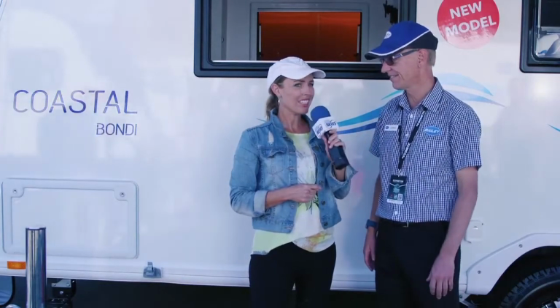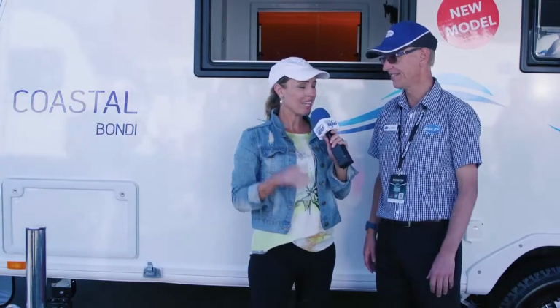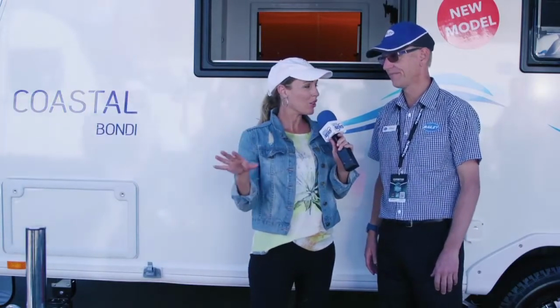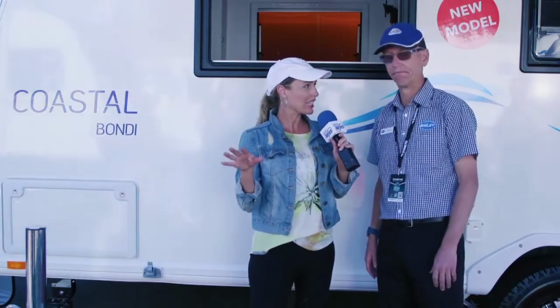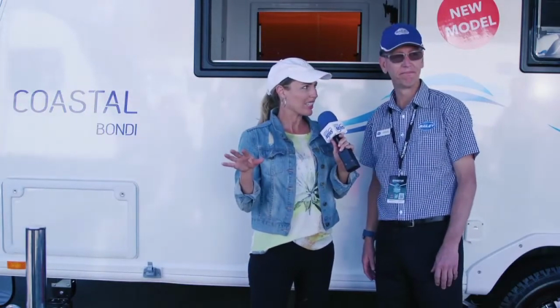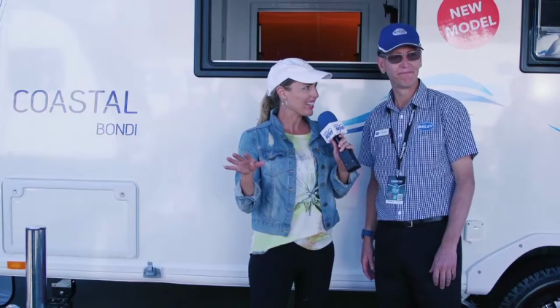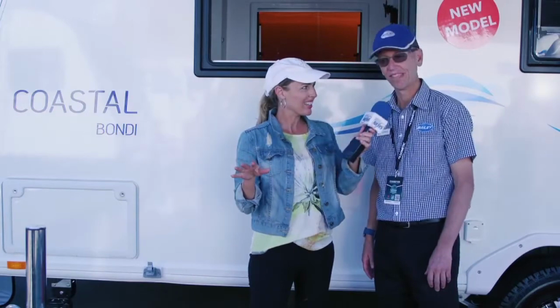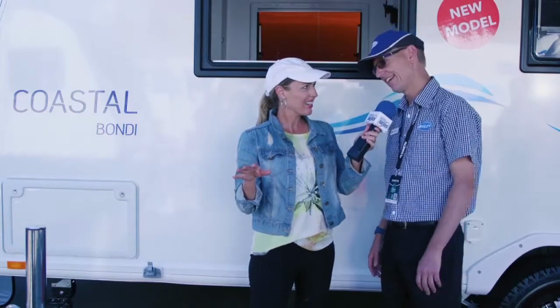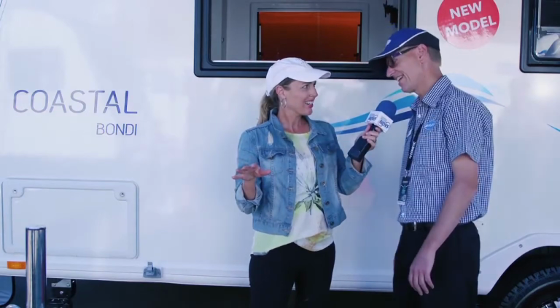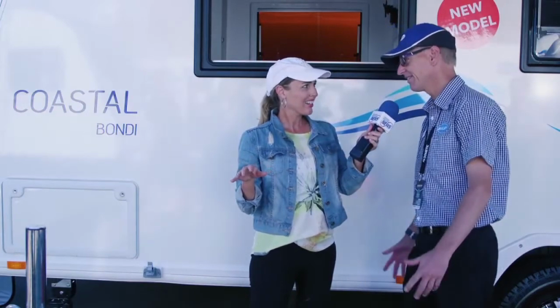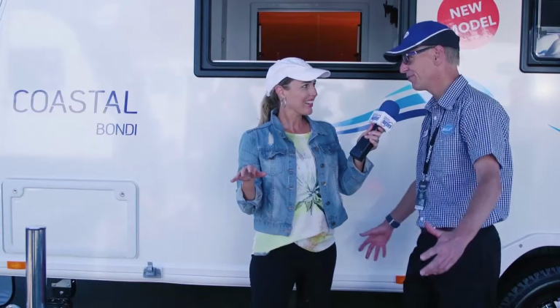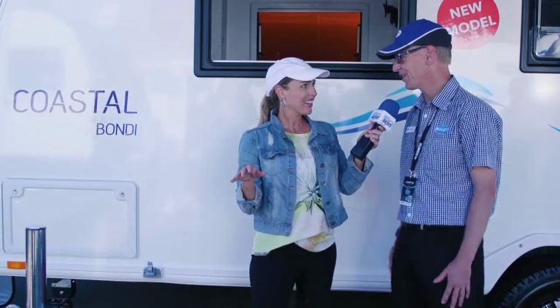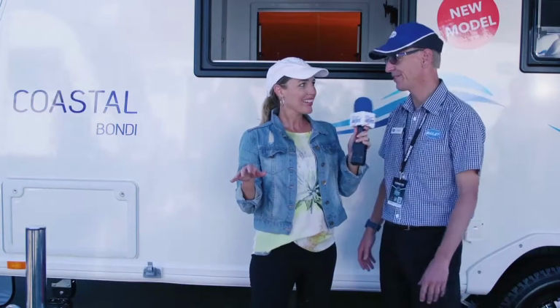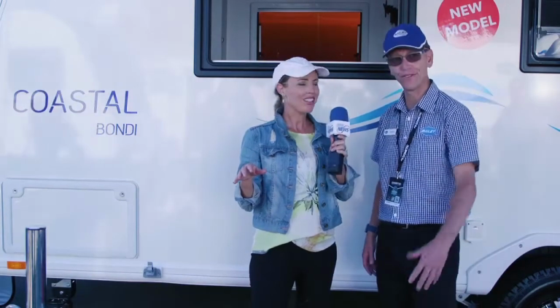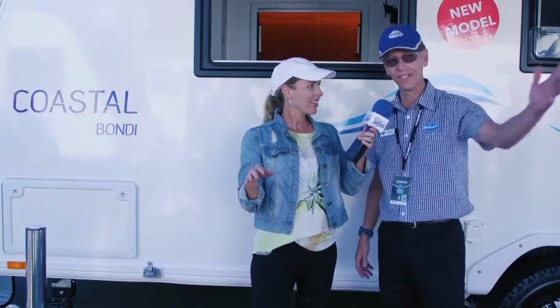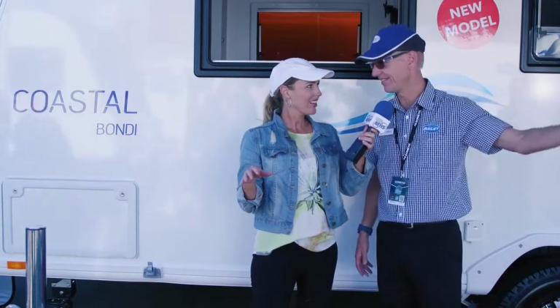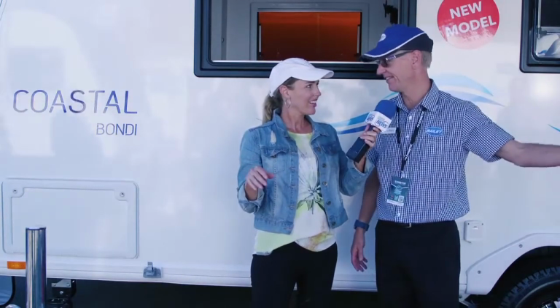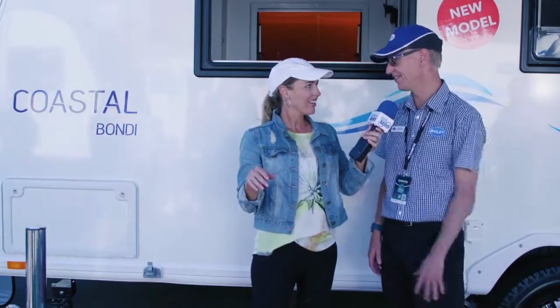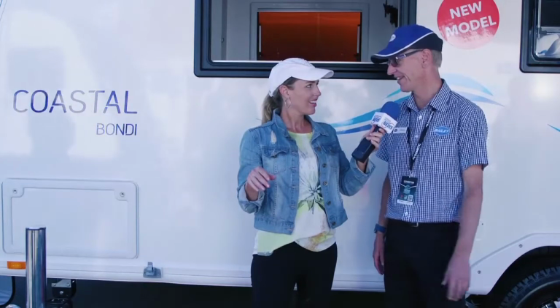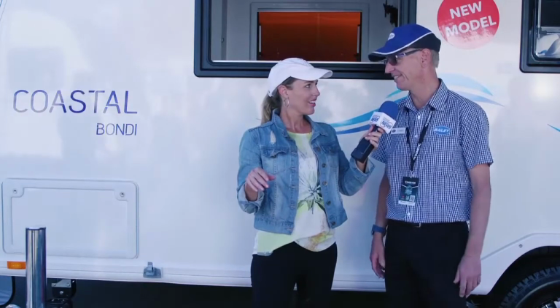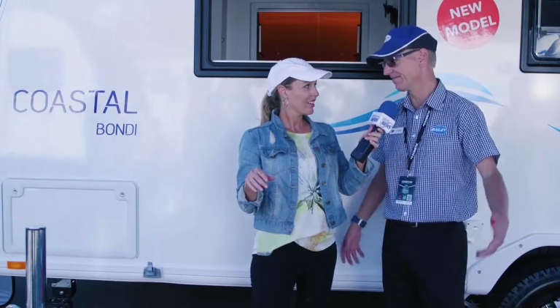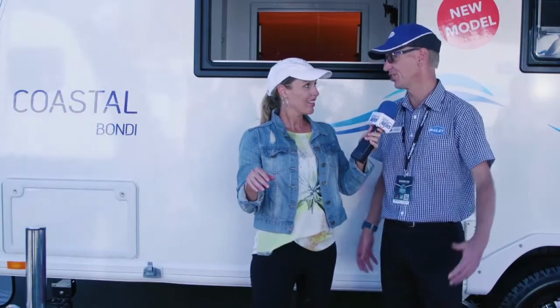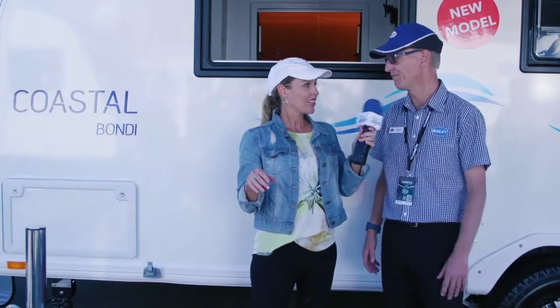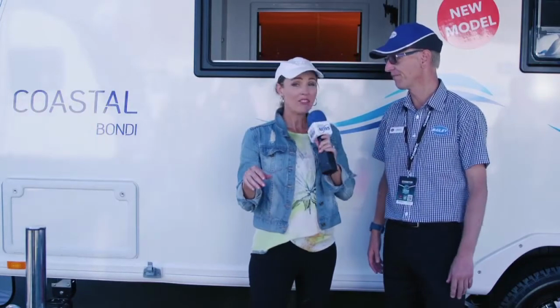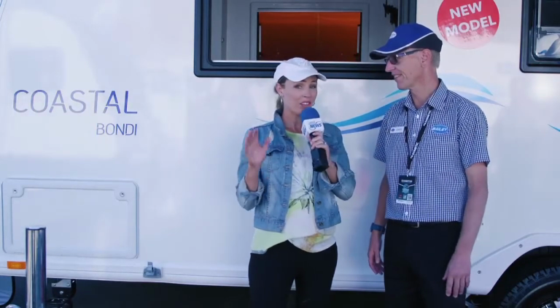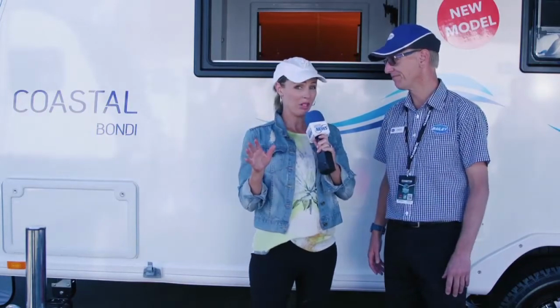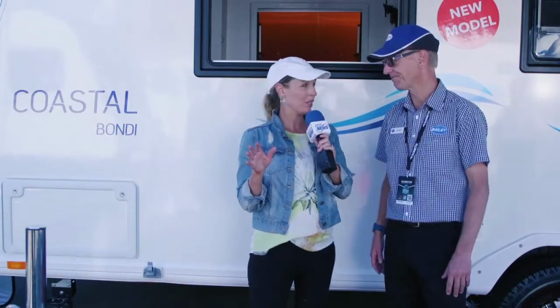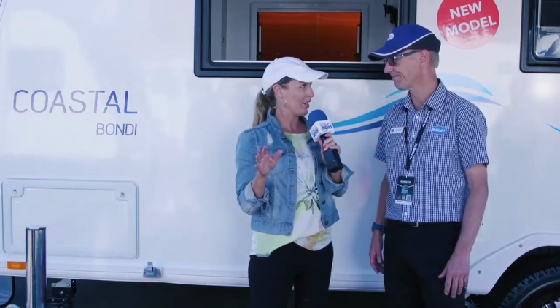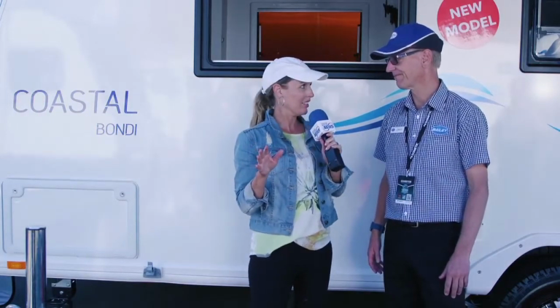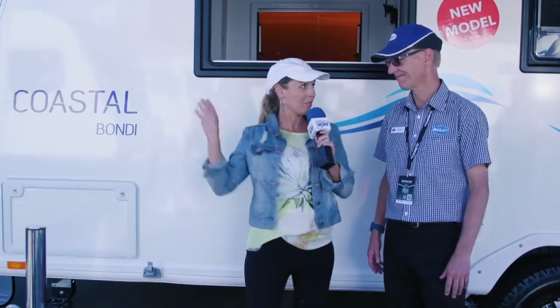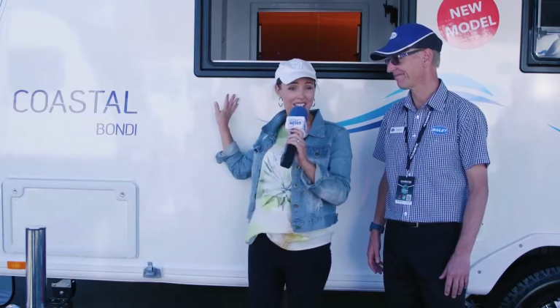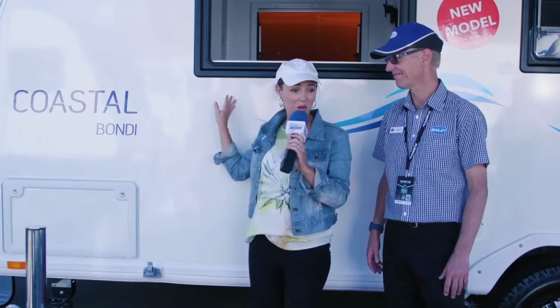Fantastic, and they were only released yesterday — especially at the Brisbane show — so it's the first that anybody has seen of these caravans is this show. We feel very privileged being here right now, standing beside these new models.